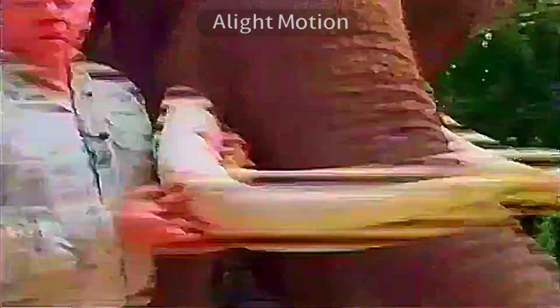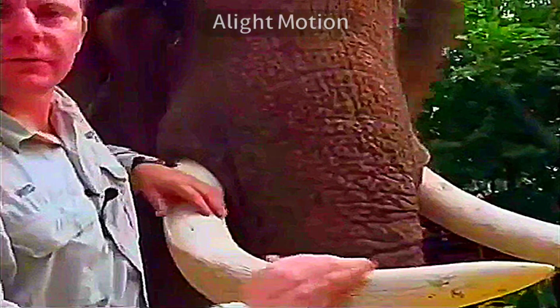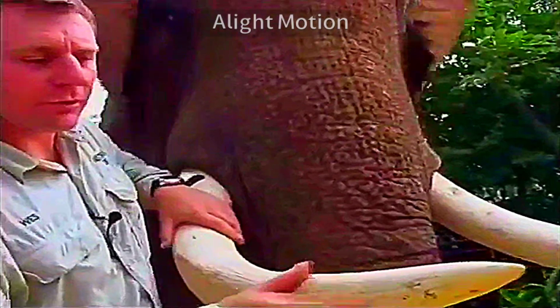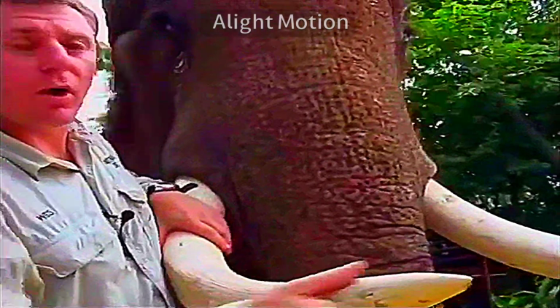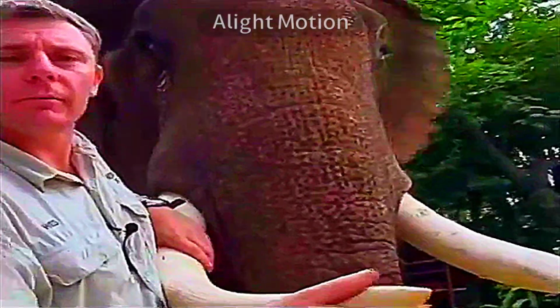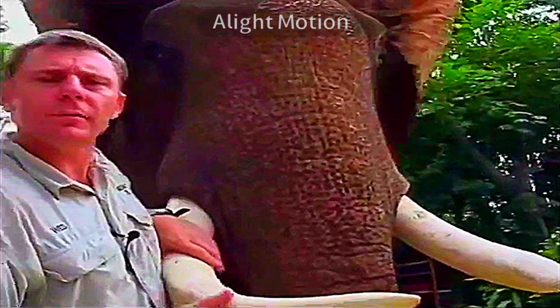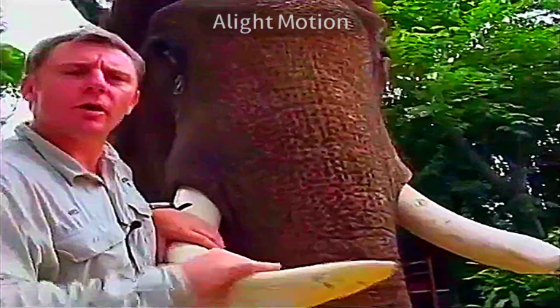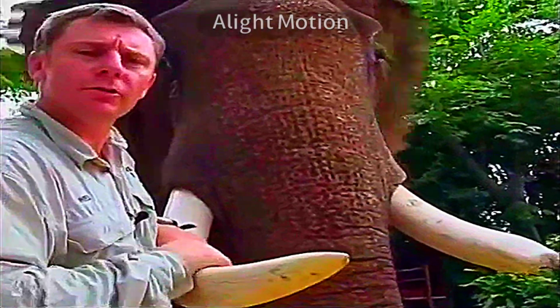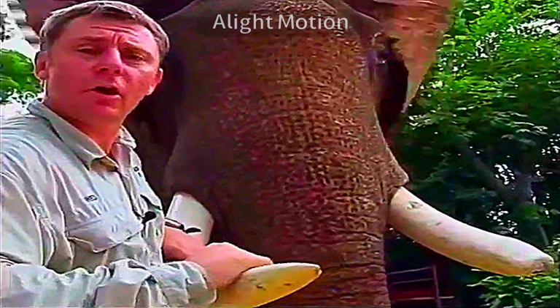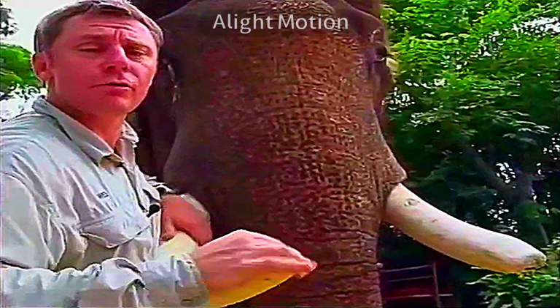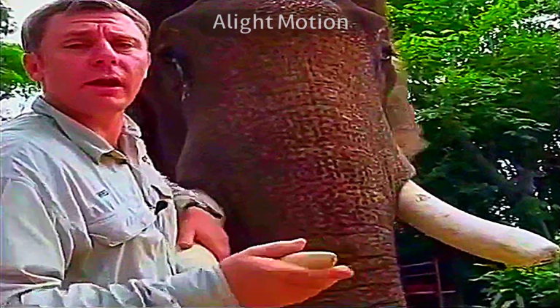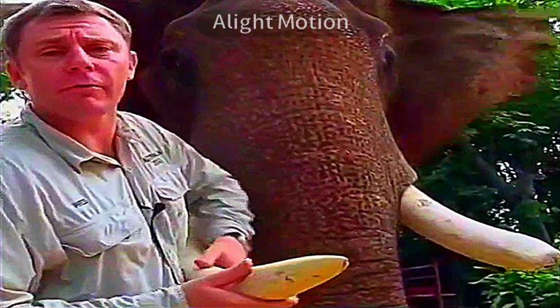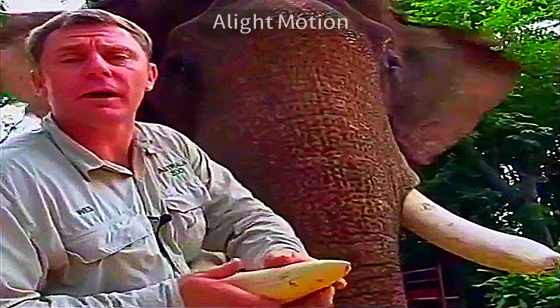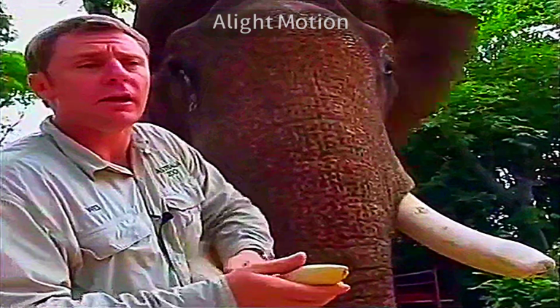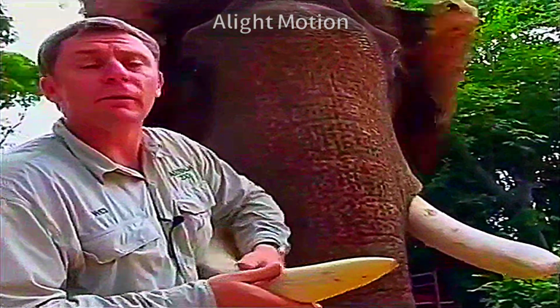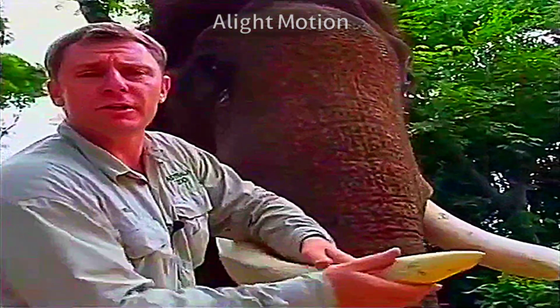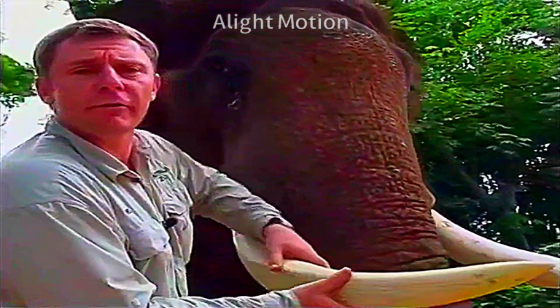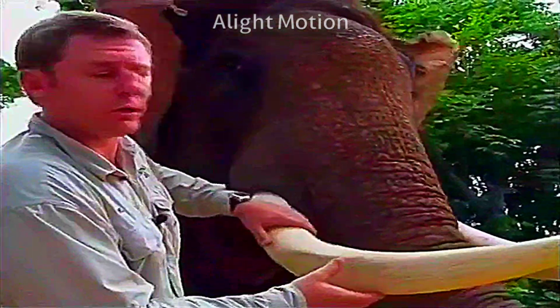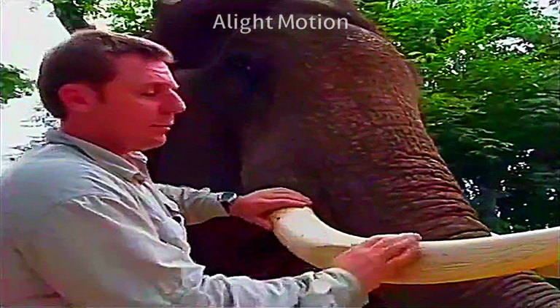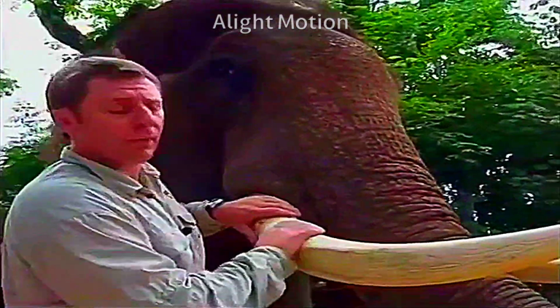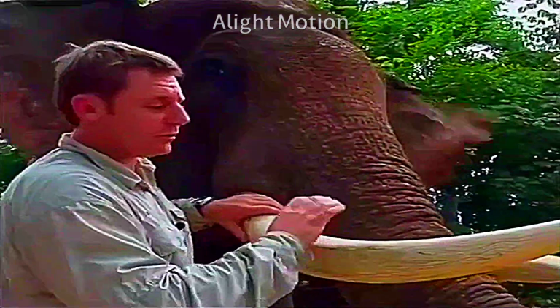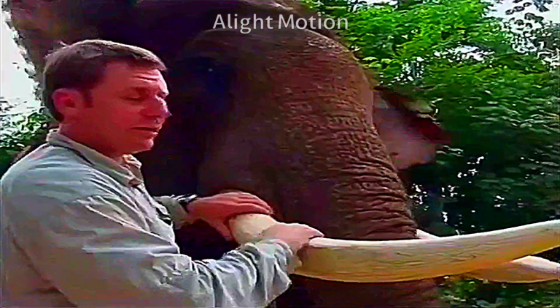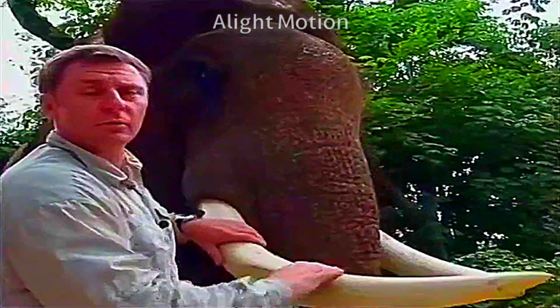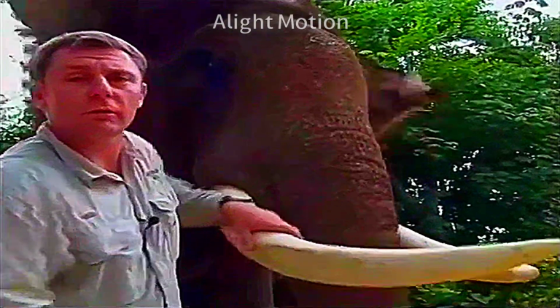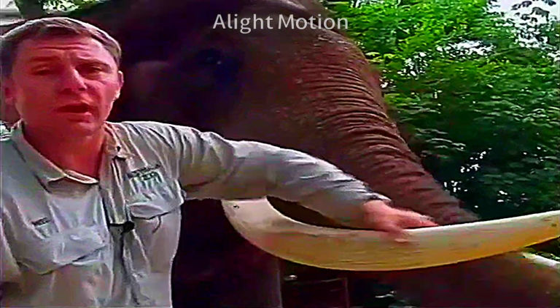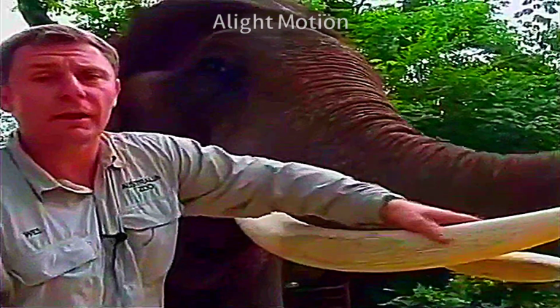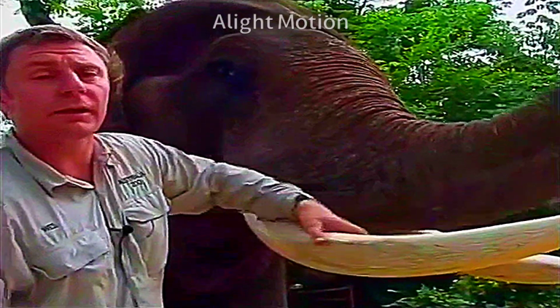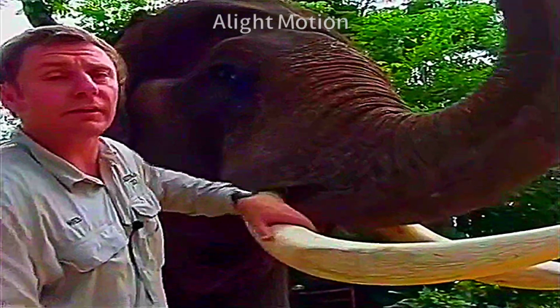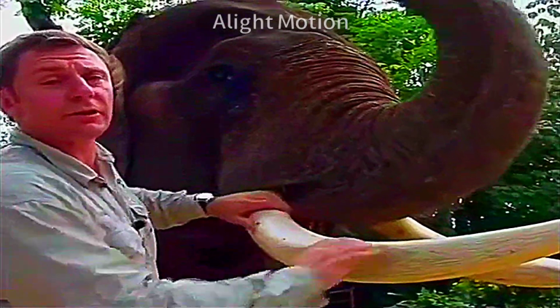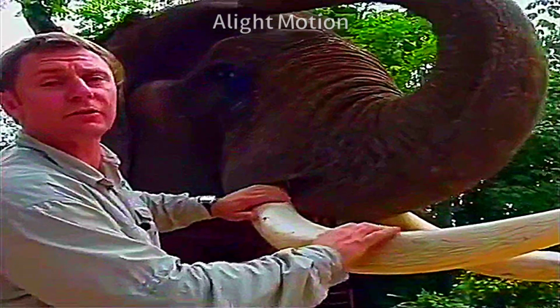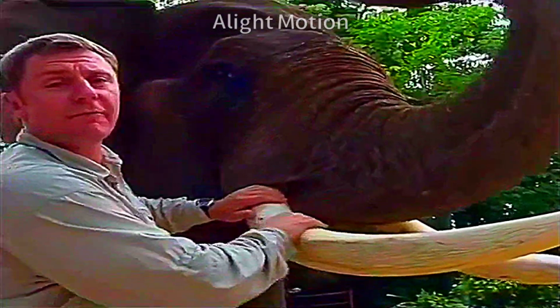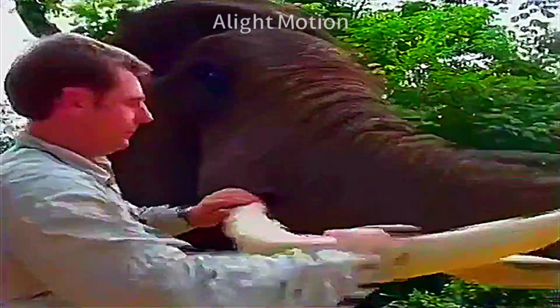Elephants have been hunted for centuries for the ivory. Not so much in Thailand, because the Thais really, really love their elephants as part of their tradition and their religion. But in other places, this is what's caused elephants to become nearly extinct, especially in places like Africa.